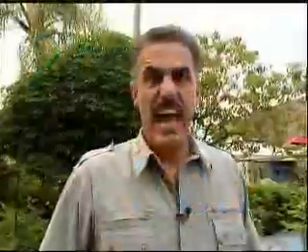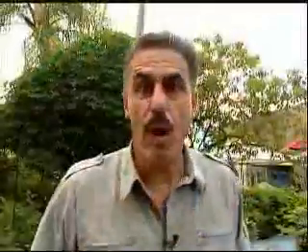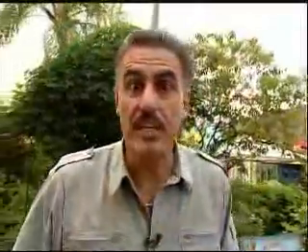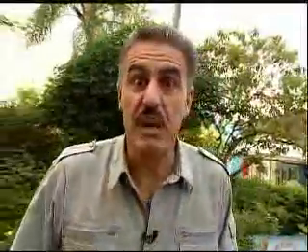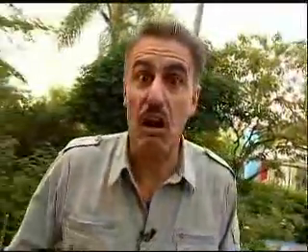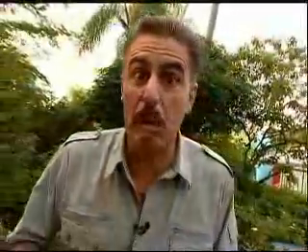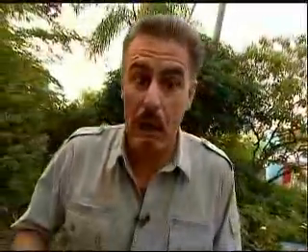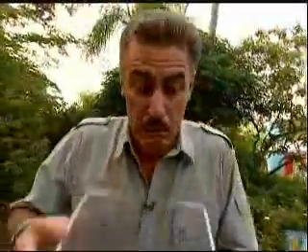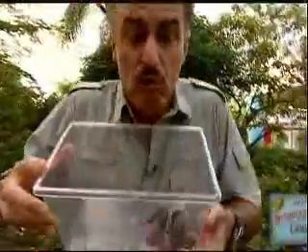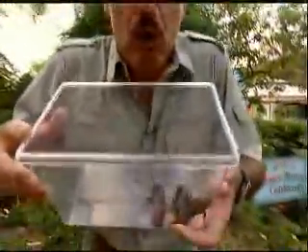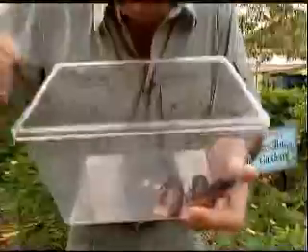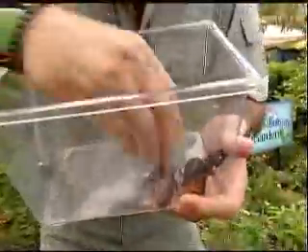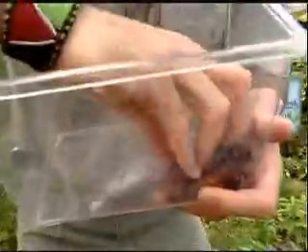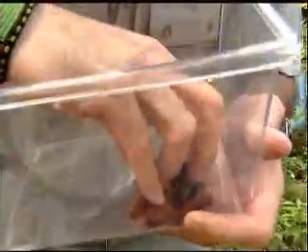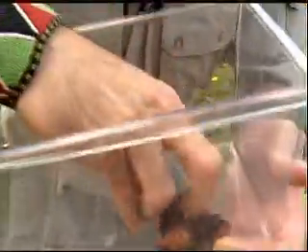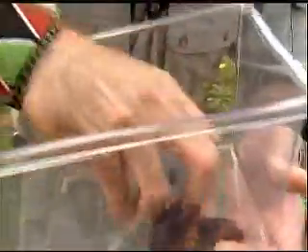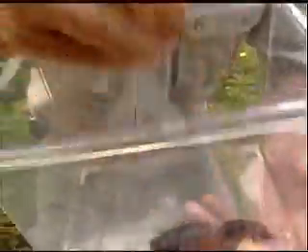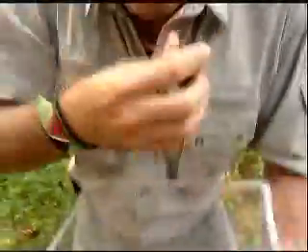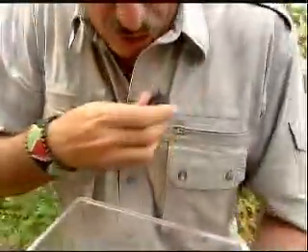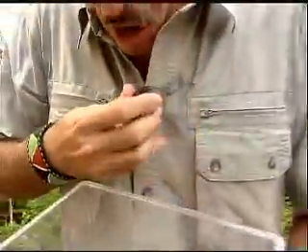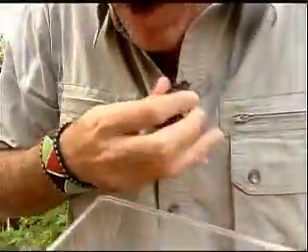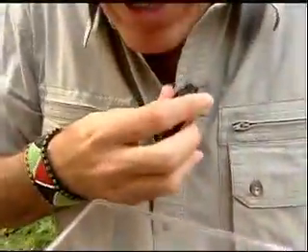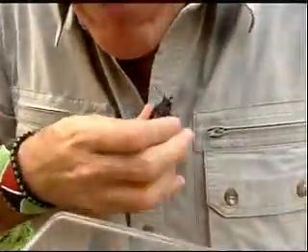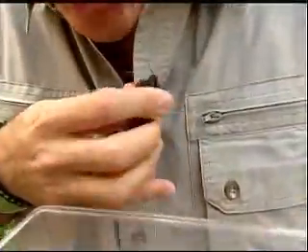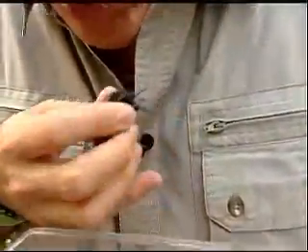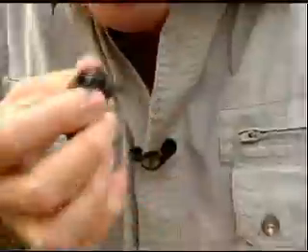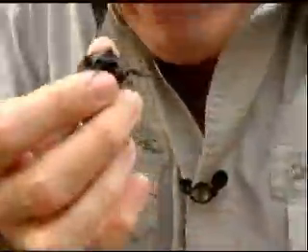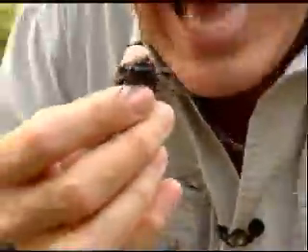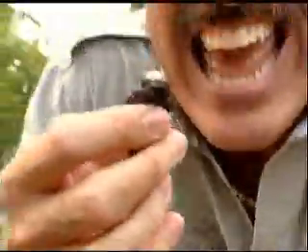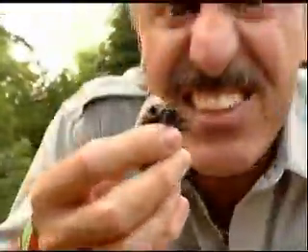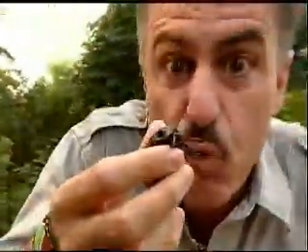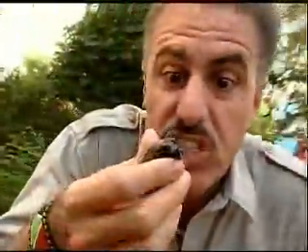Hey, I'm Ron McGill, and today we're talking about roaches. Oh my God, listen. You hear them? These are the Madagascan hissing roaches.